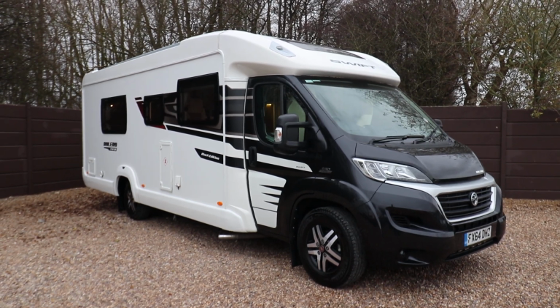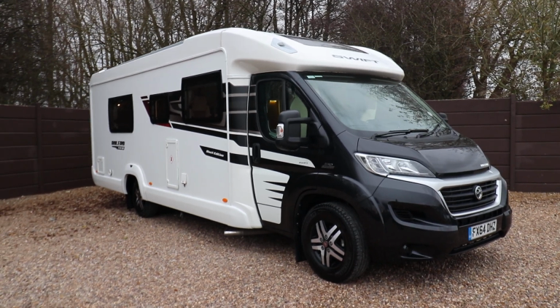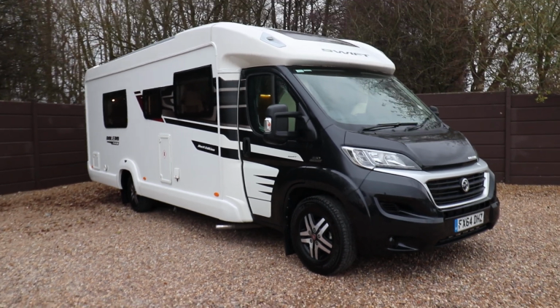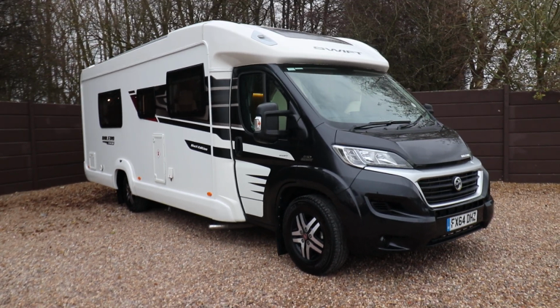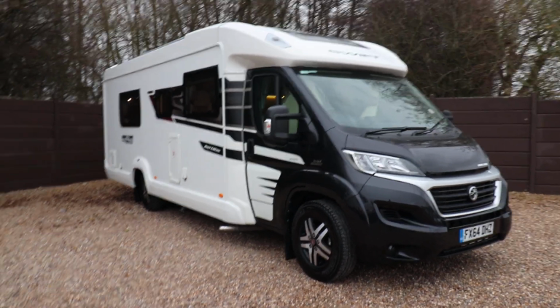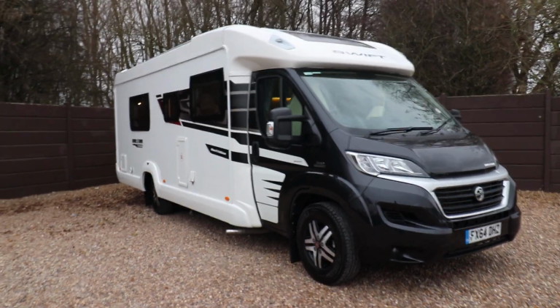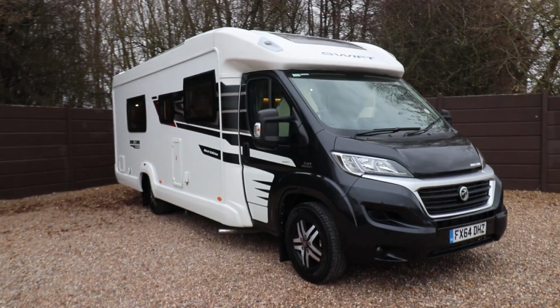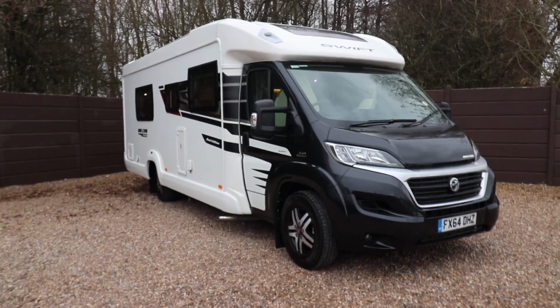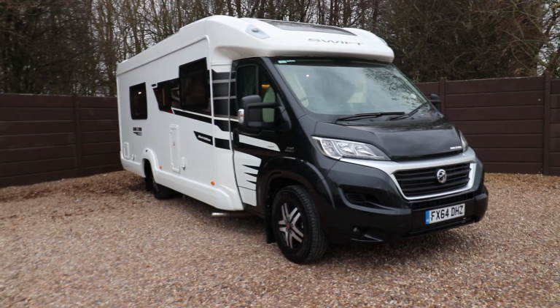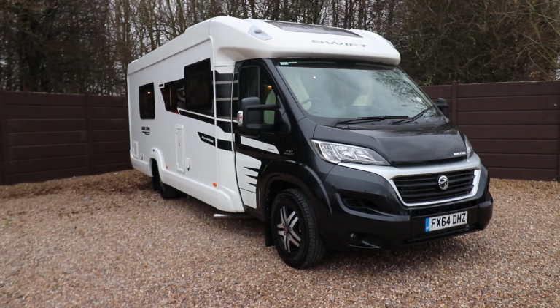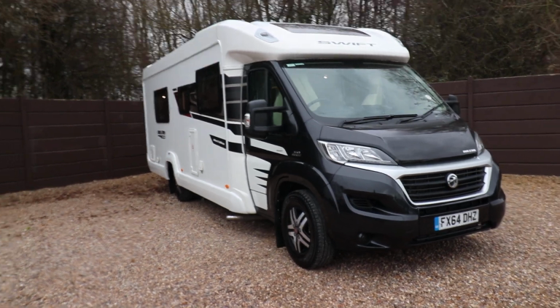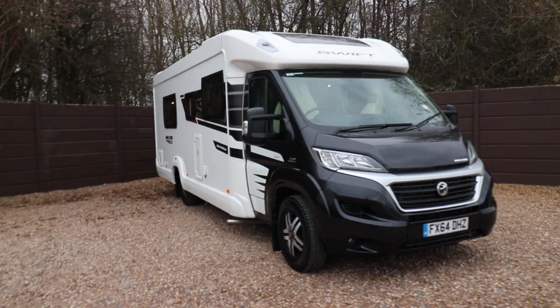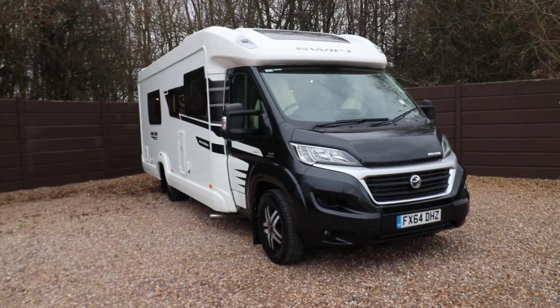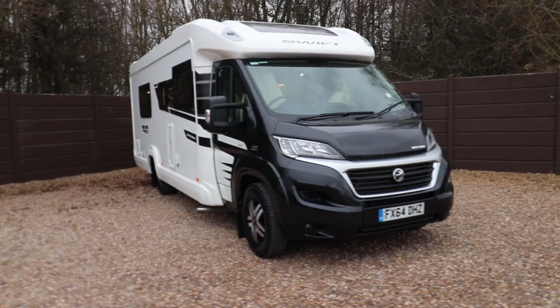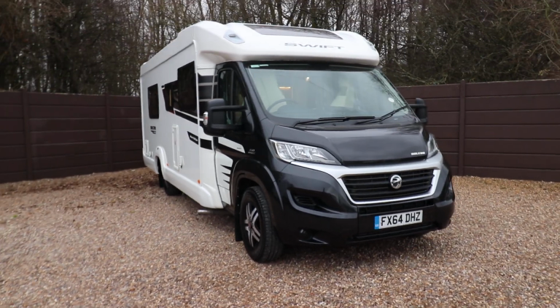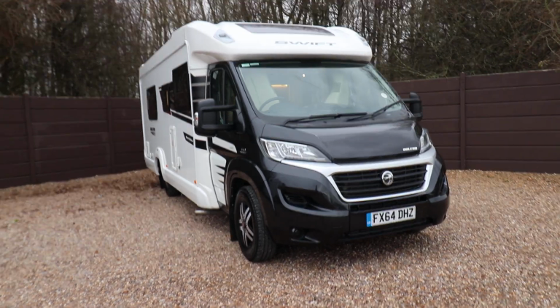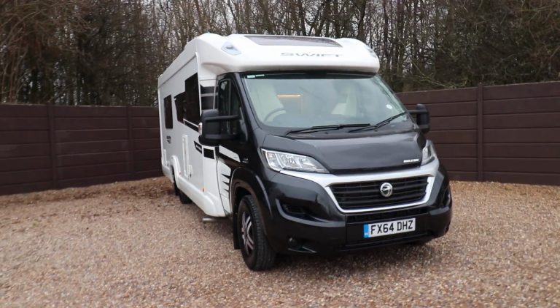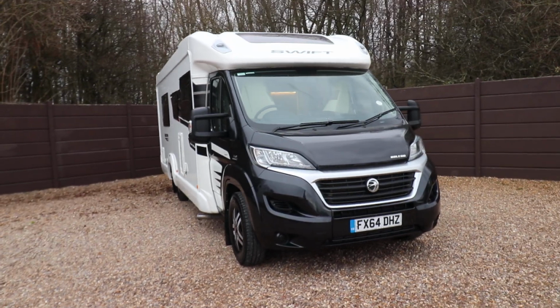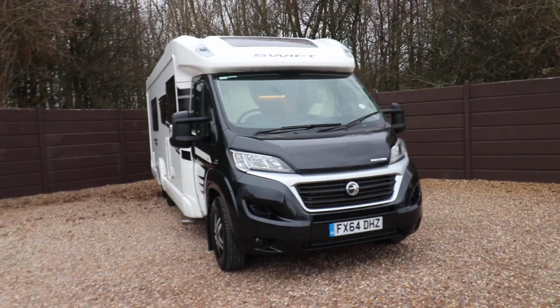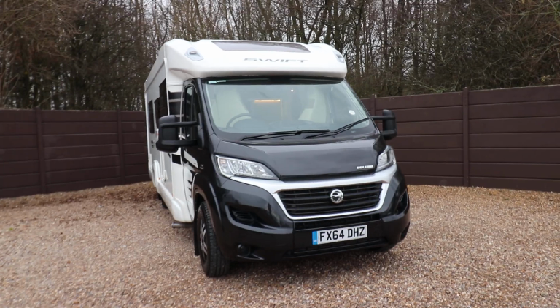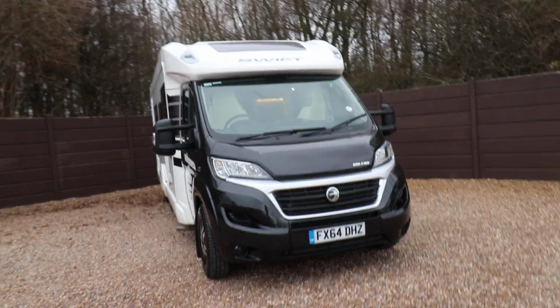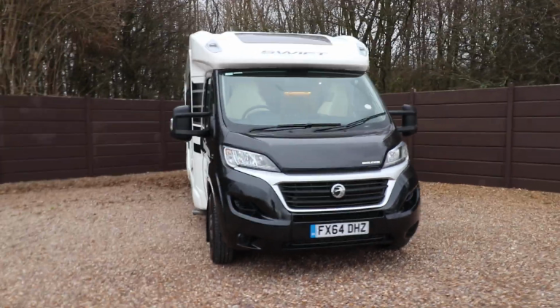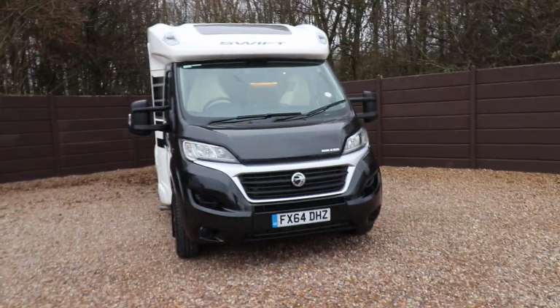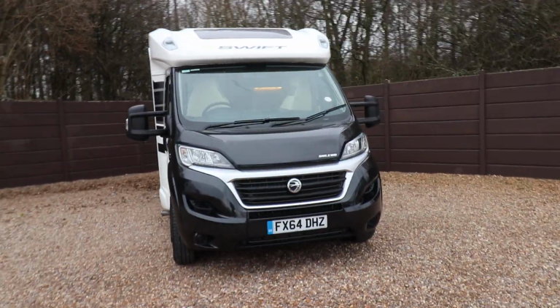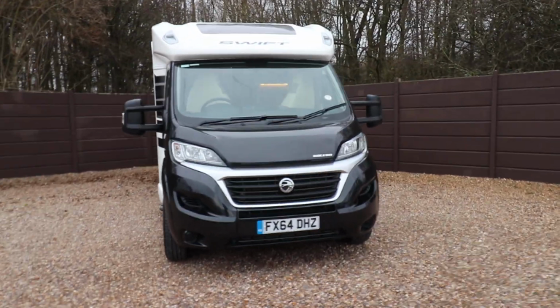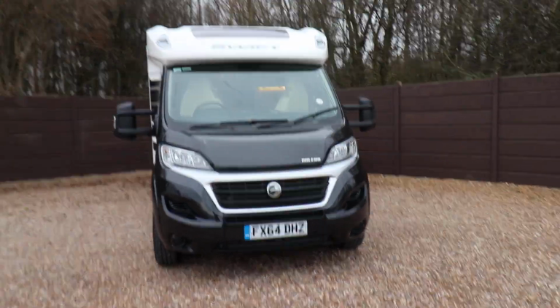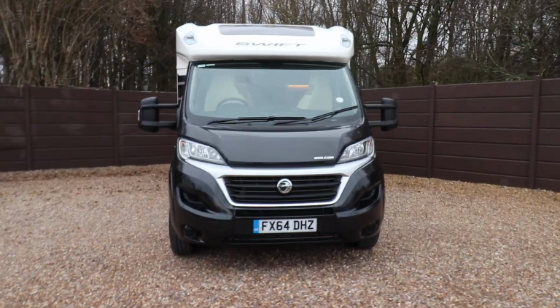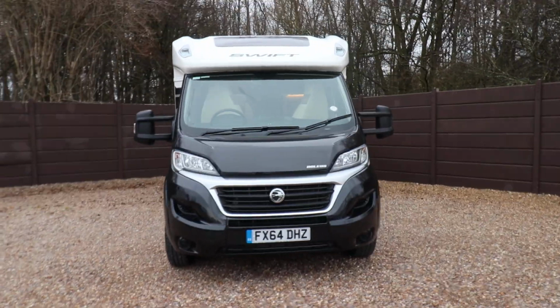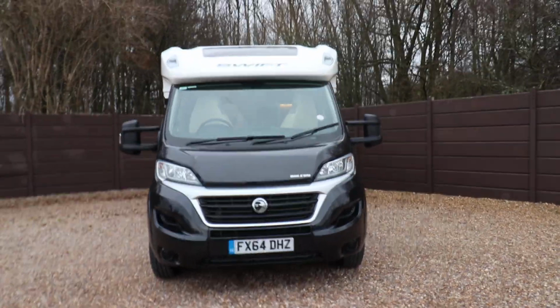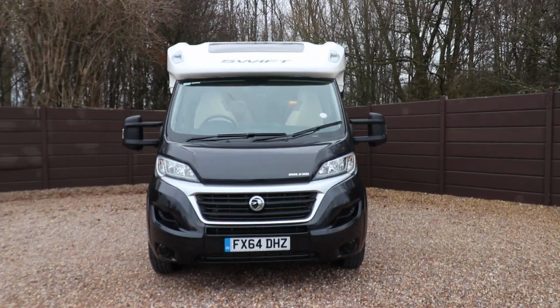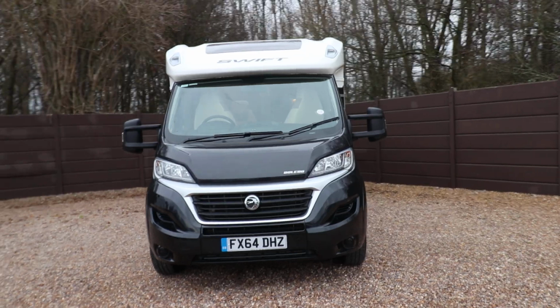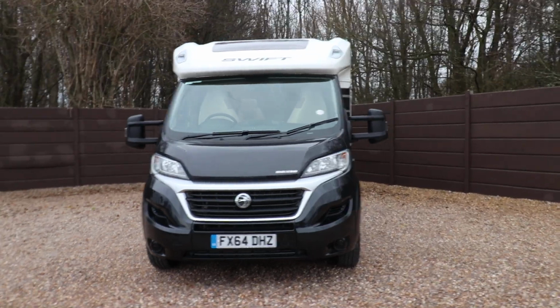Hello ladies and gents, Dave Murdon from Oak Tree Motorhomes here. I'm just going to take you around this lovely Swift Bolero 714SB. It's a black edition this one, a 2014 model, and it's in lovely condition.